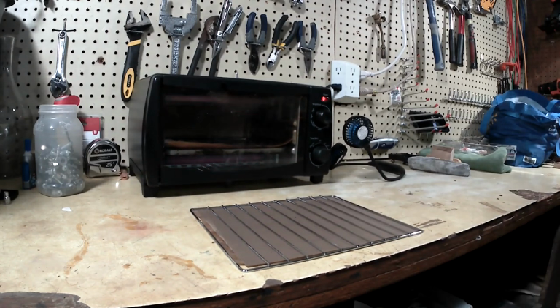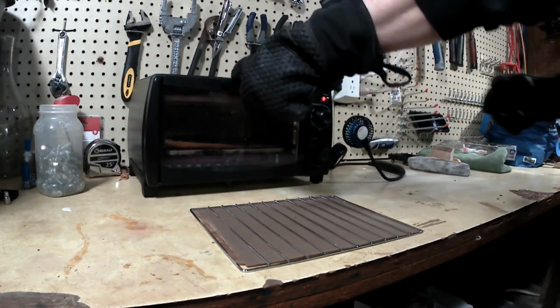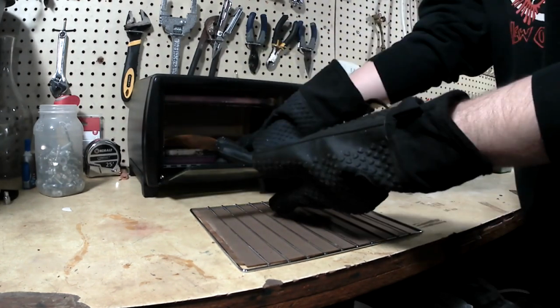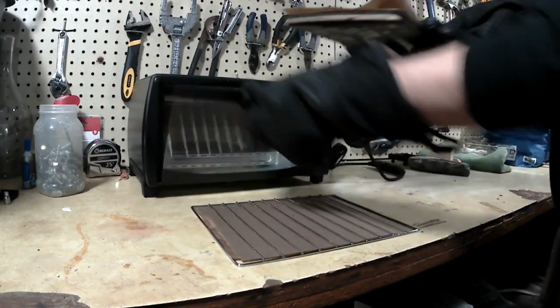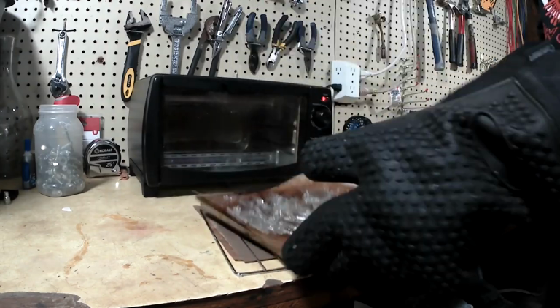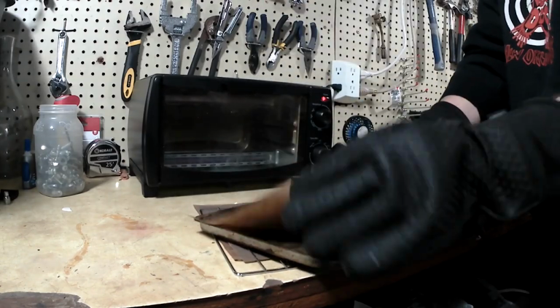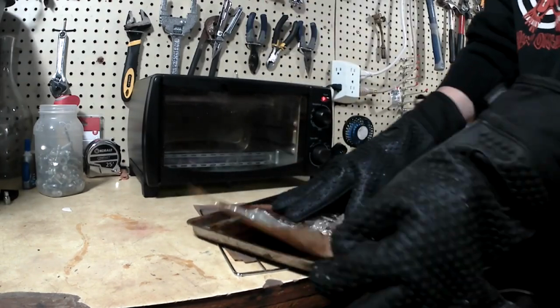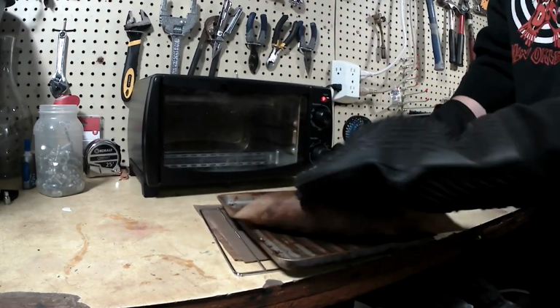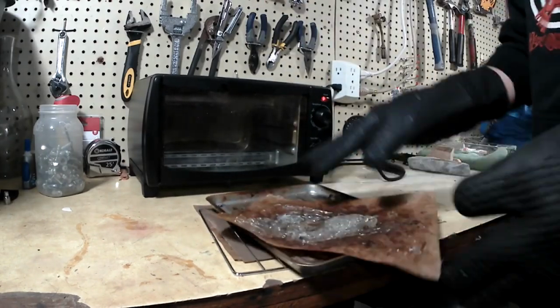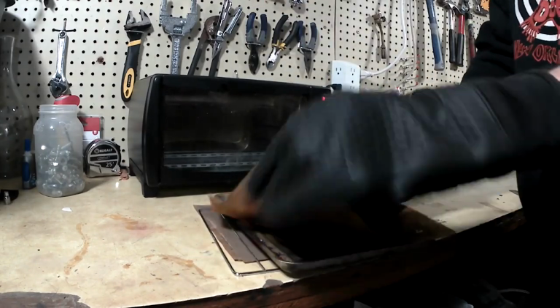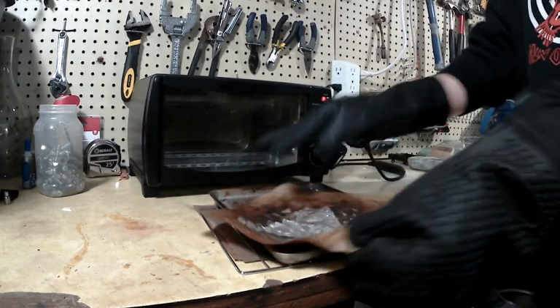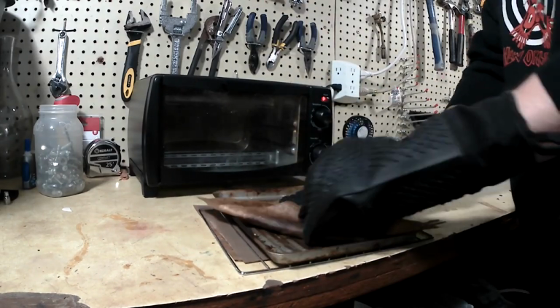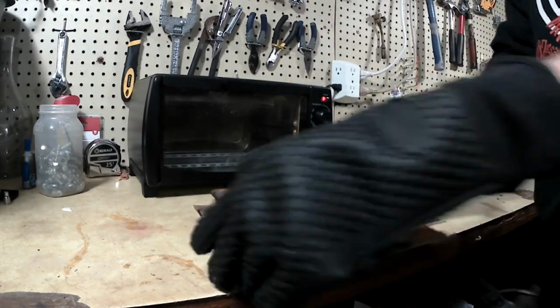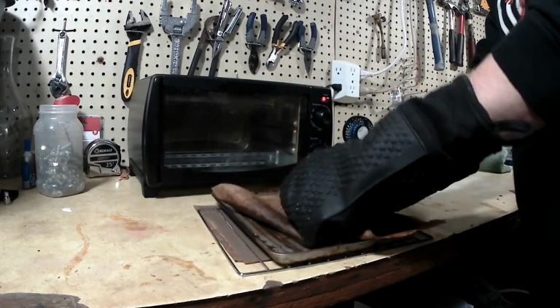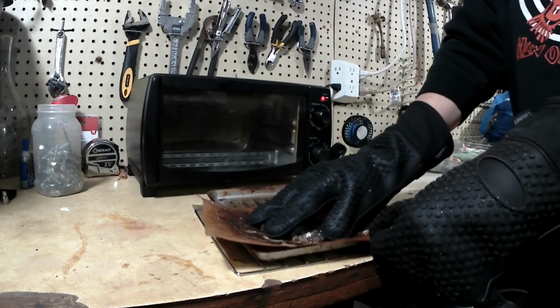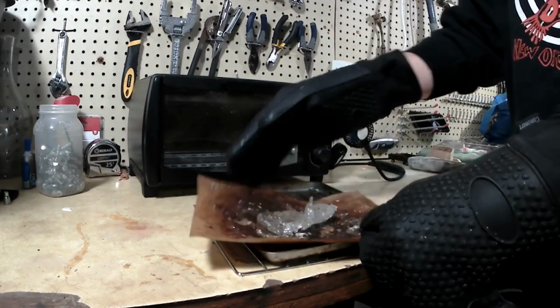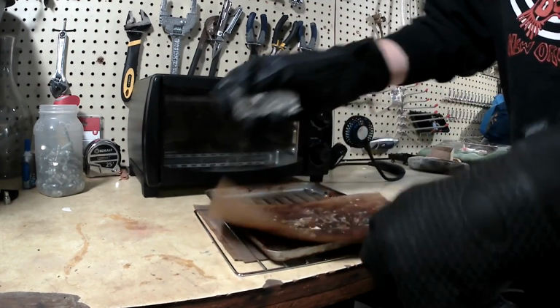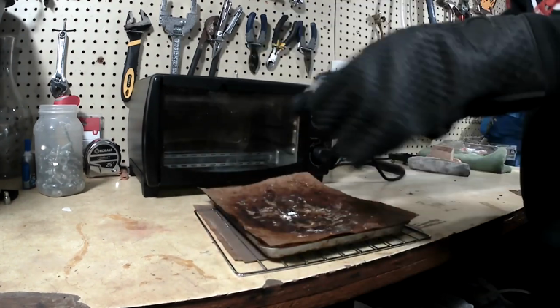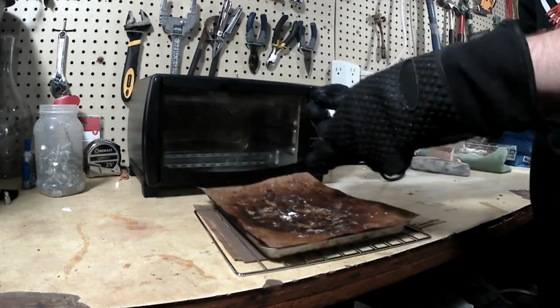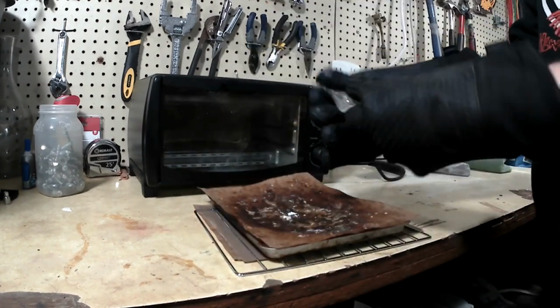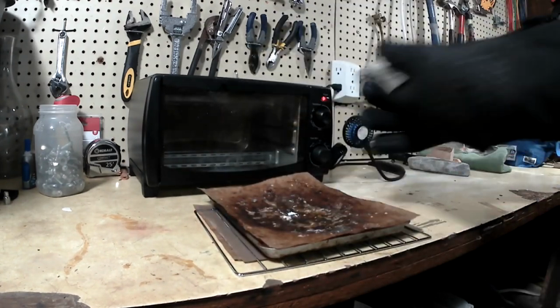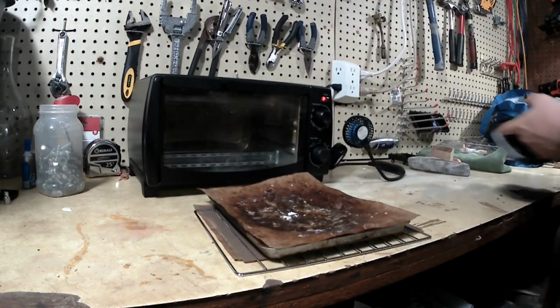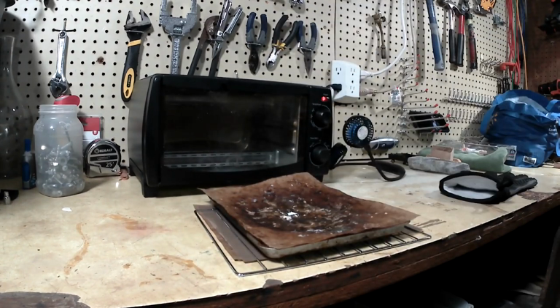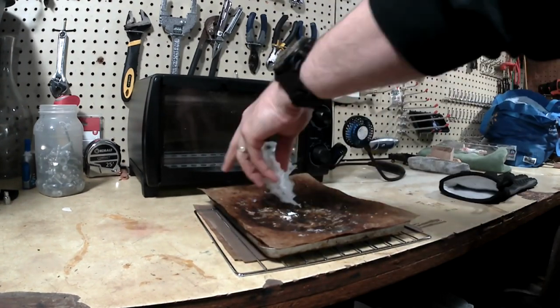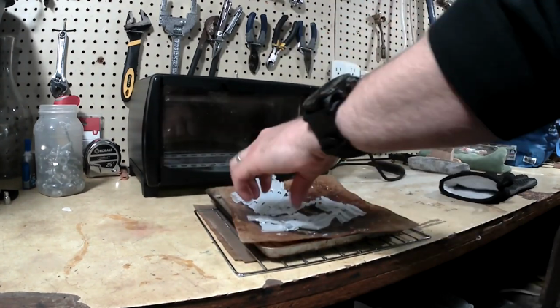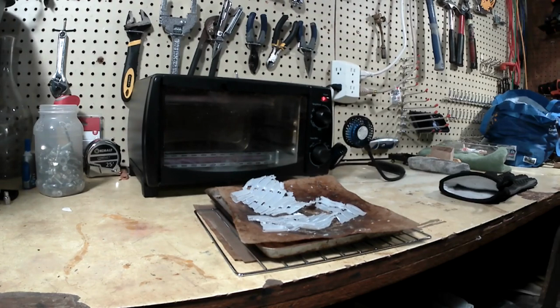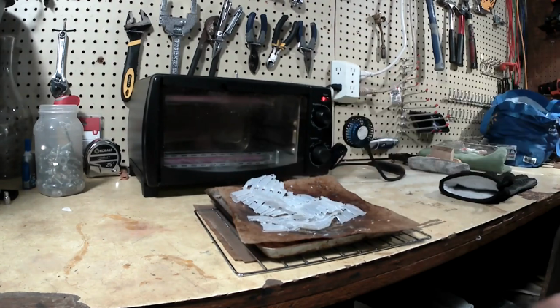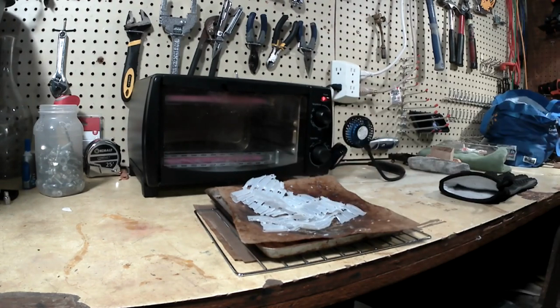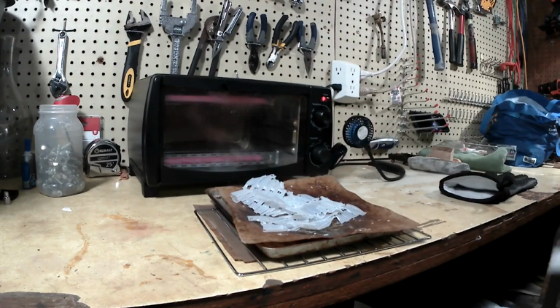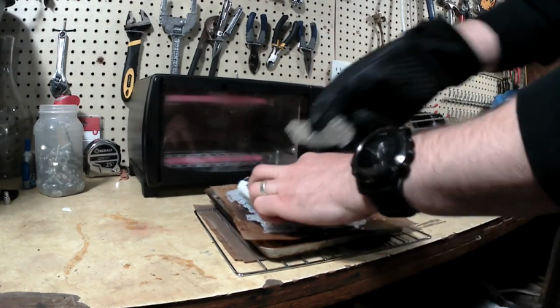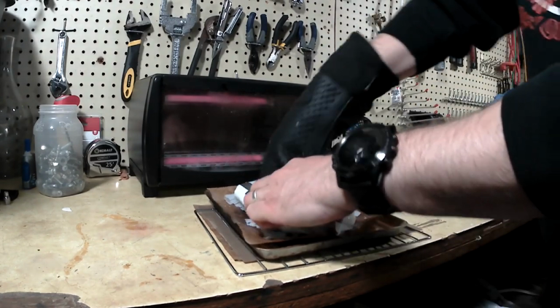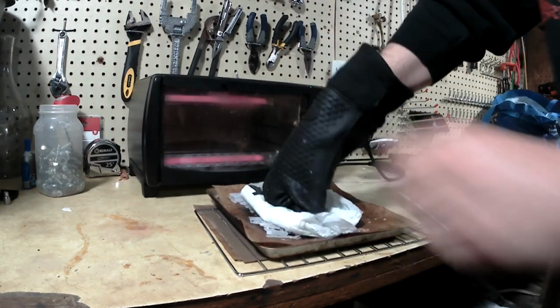I'm just kind of folding the straggly bits in from the edges toward the center, and then it all kind of peels off pretty easily. I give it a couple of twists and pulls just to make sure I'm getting all the air bubbles out.